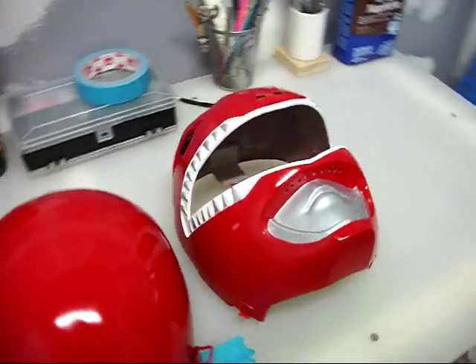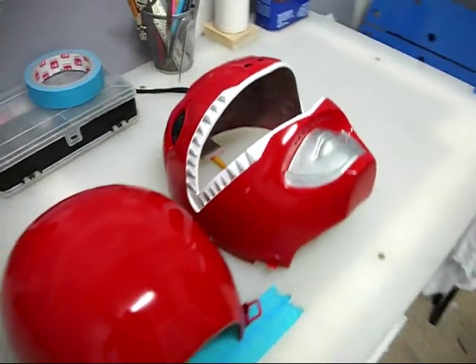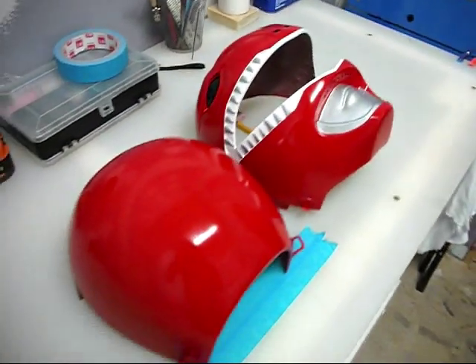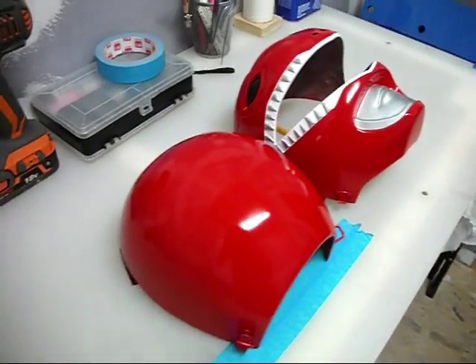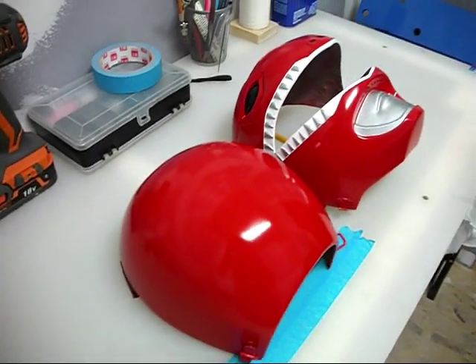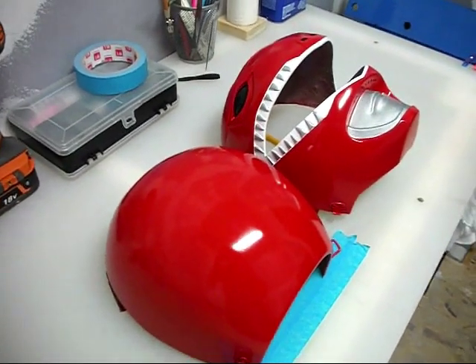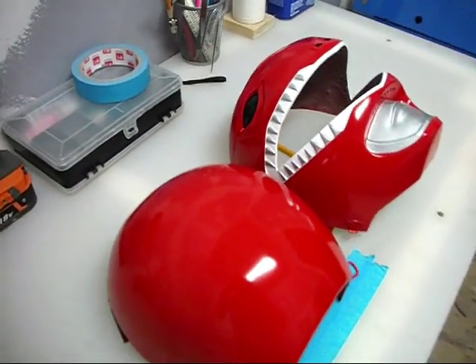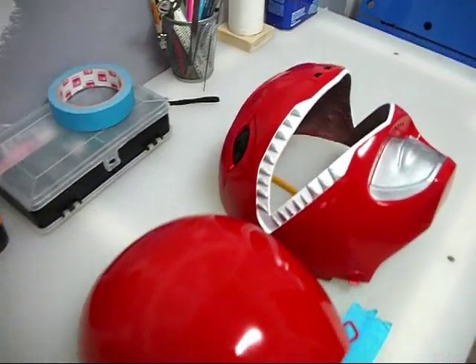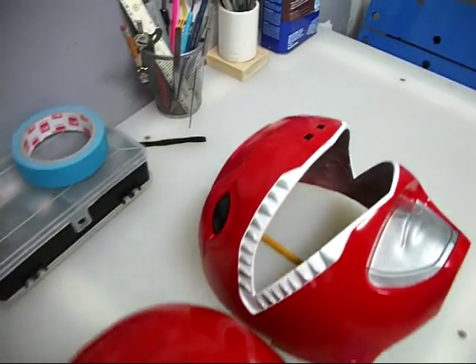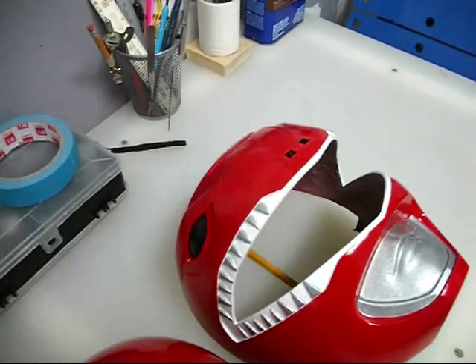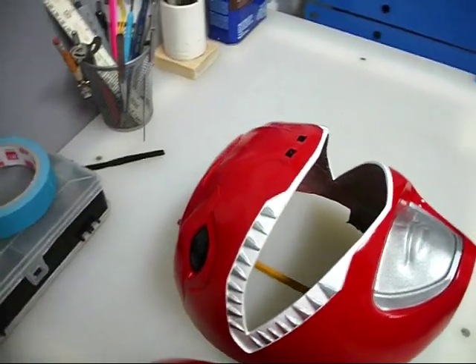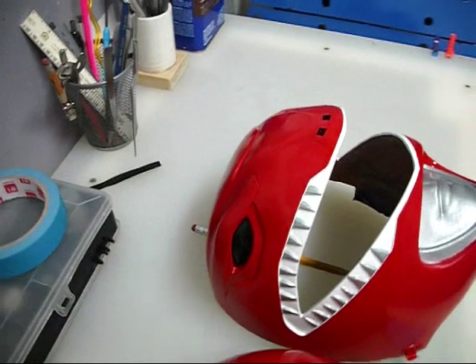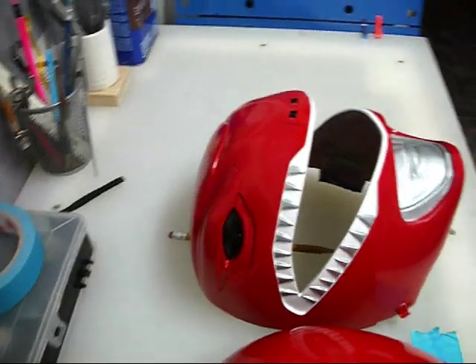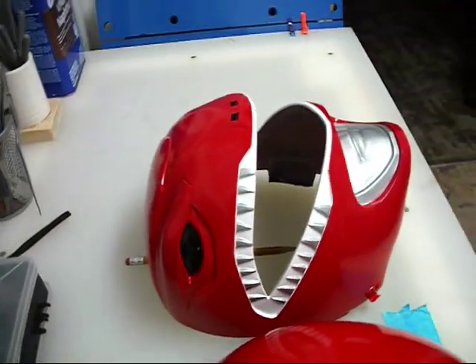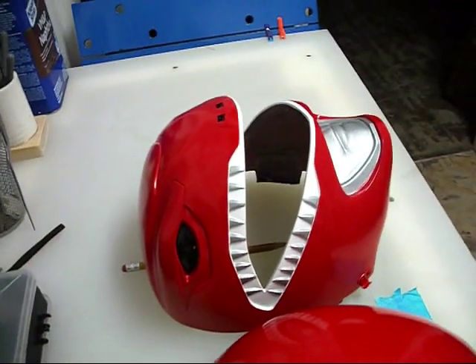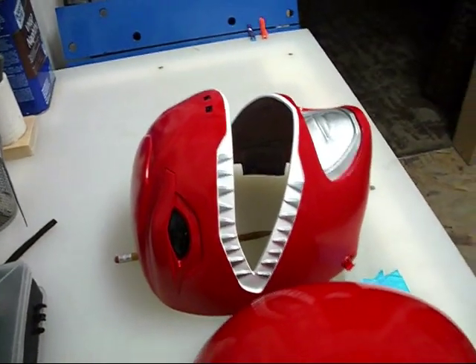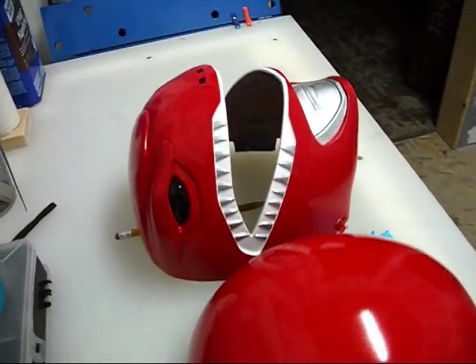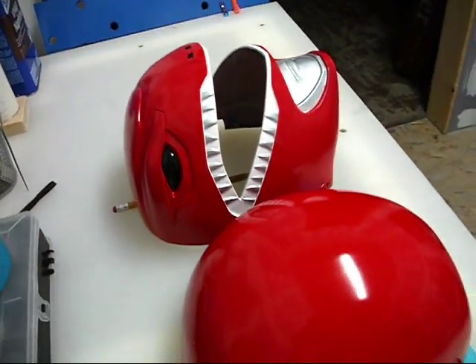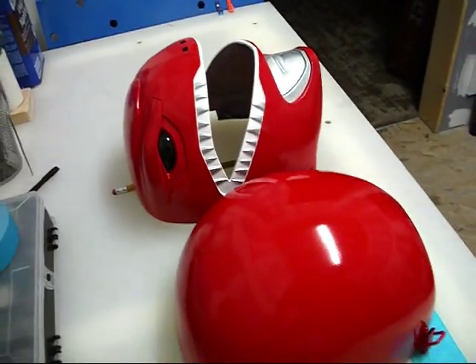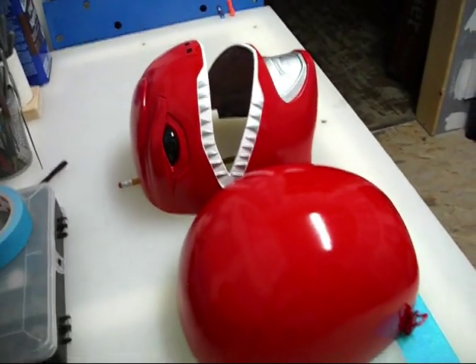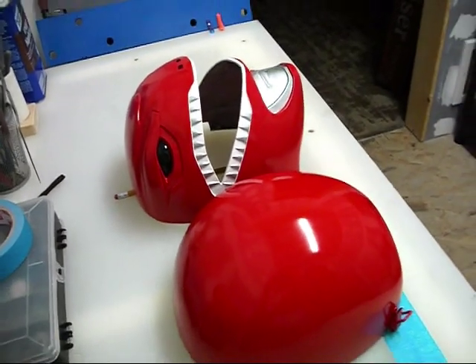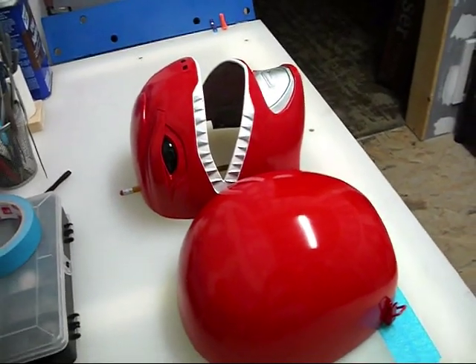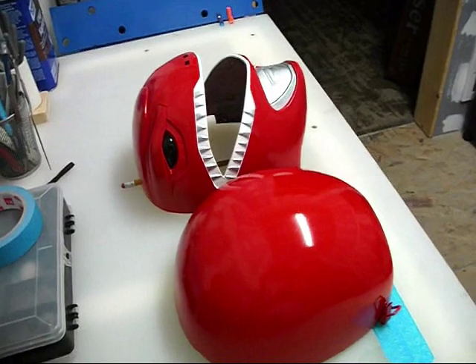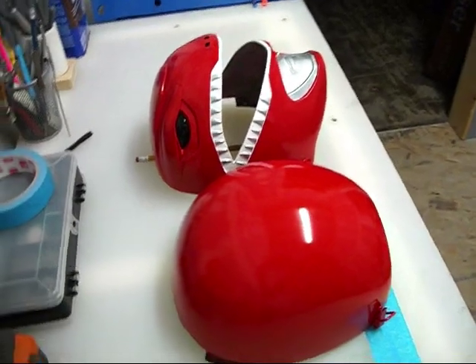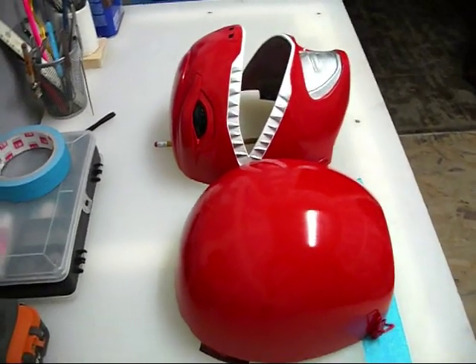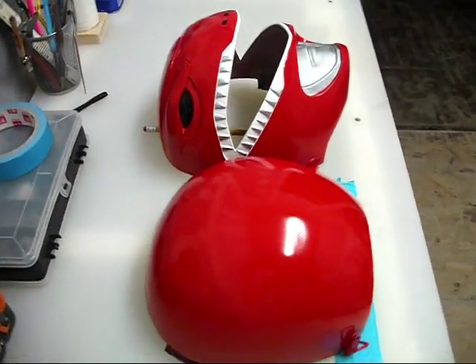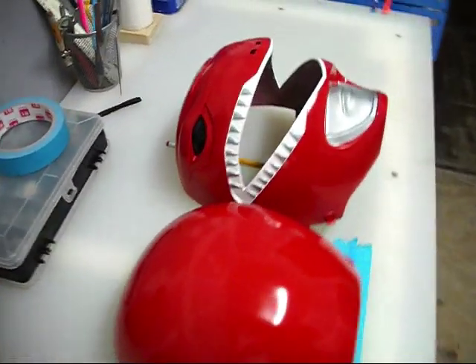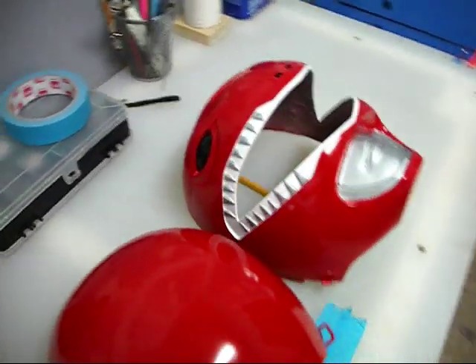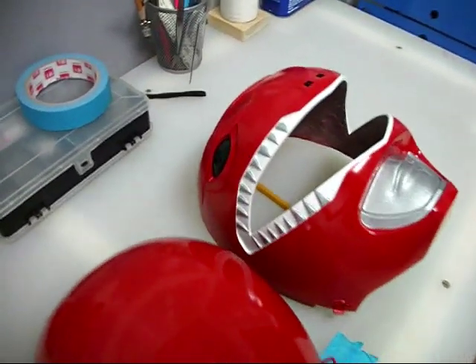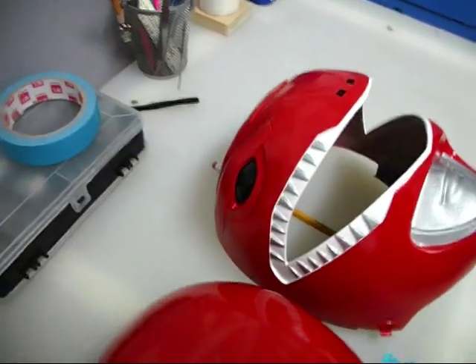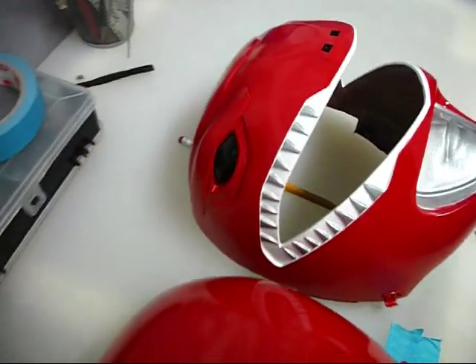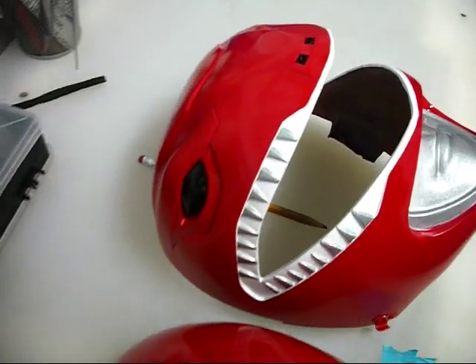I still could make it shinier if I took some polishing compound and a rag and hand buffed it out a little bit, but I don't know if I'm going to be going through all that, especially for the price.